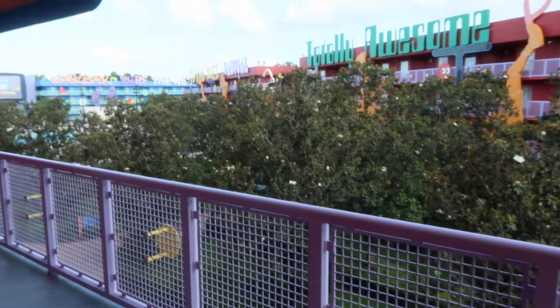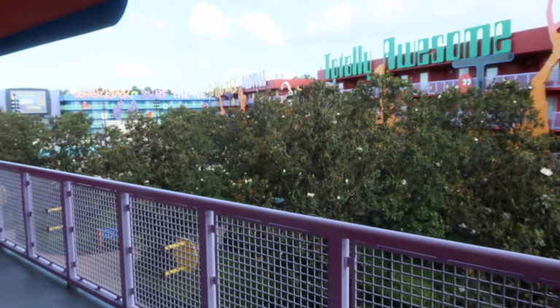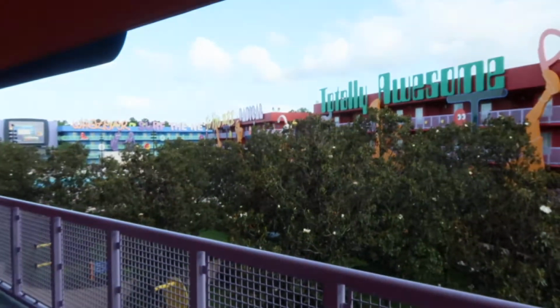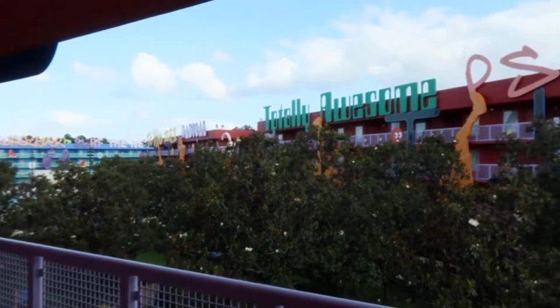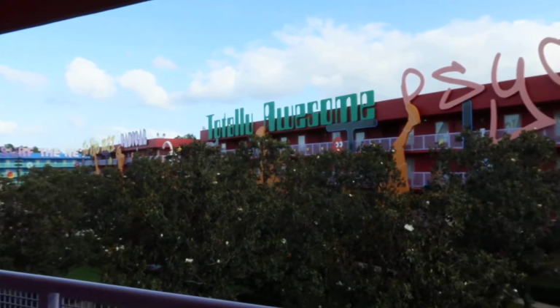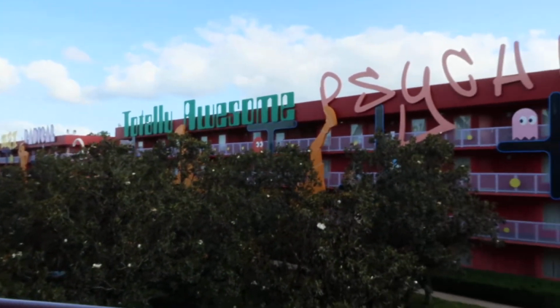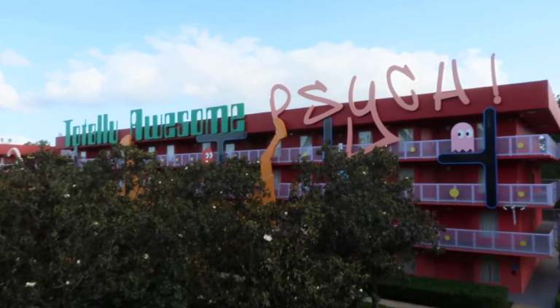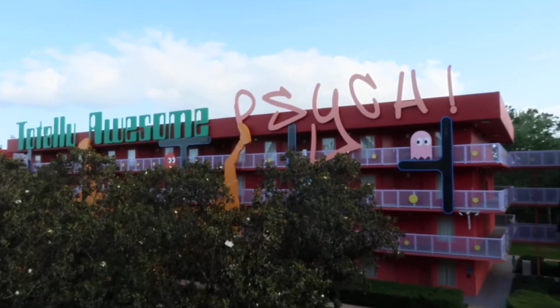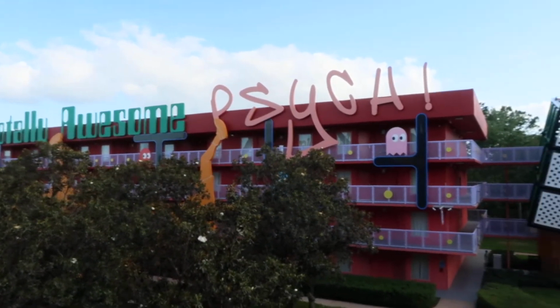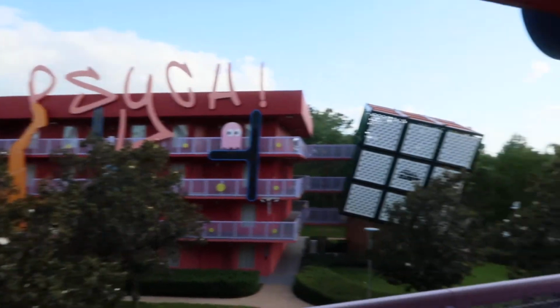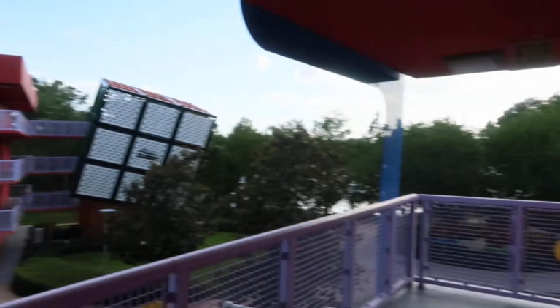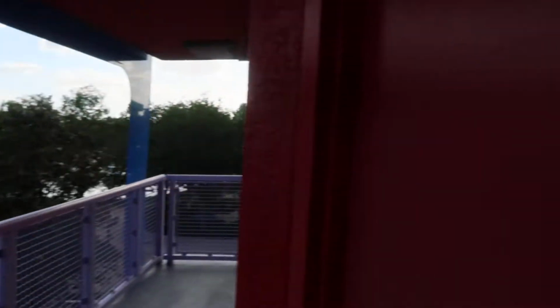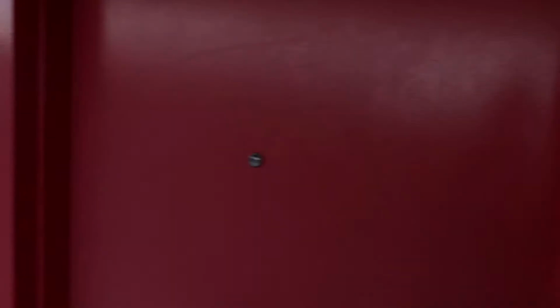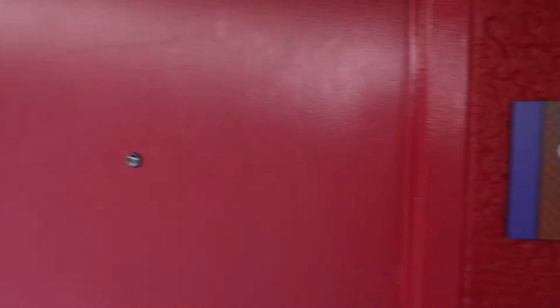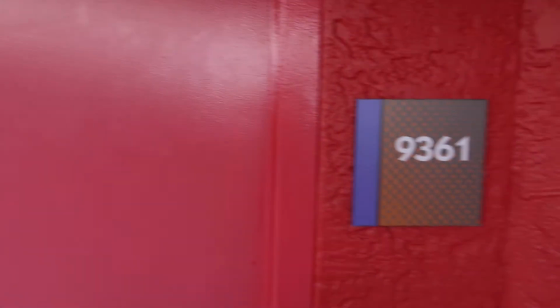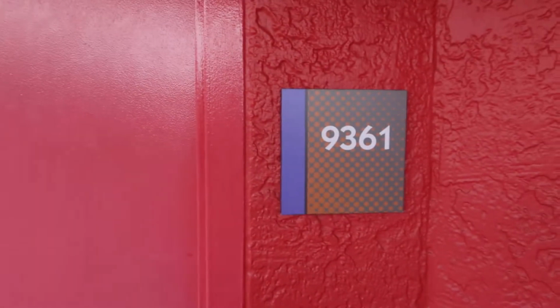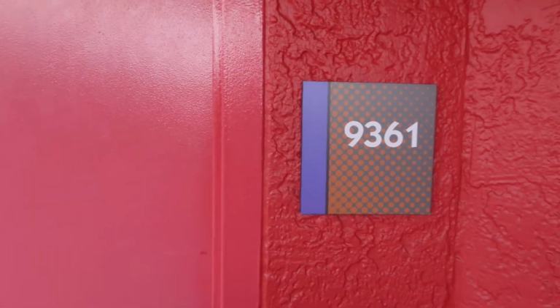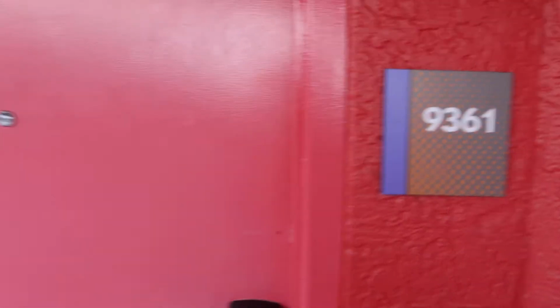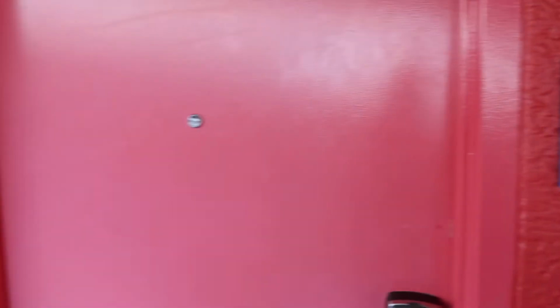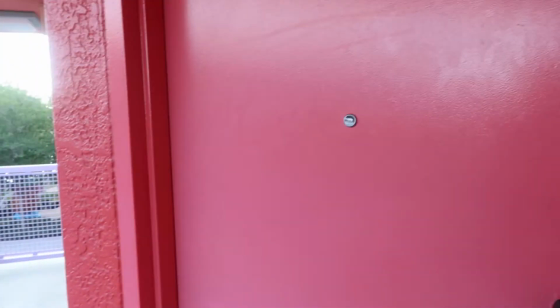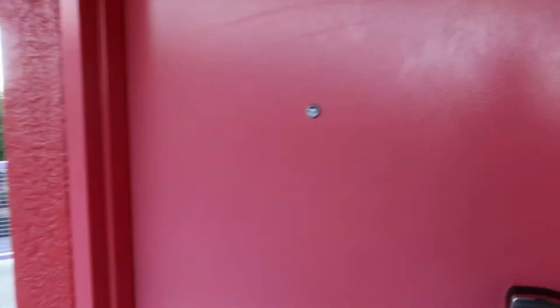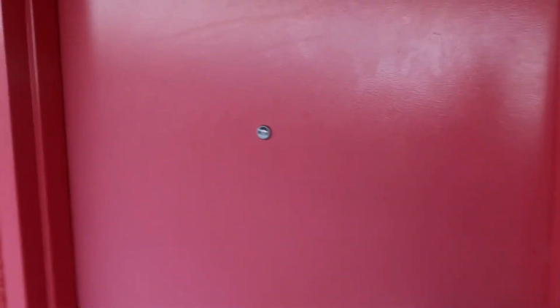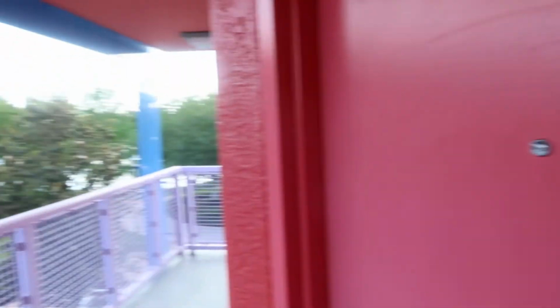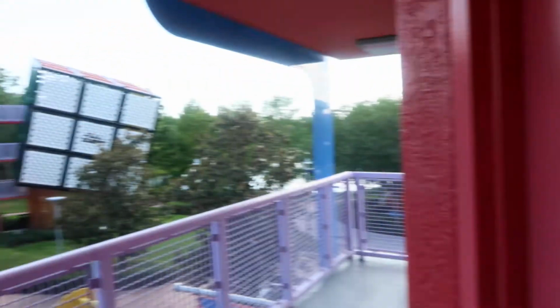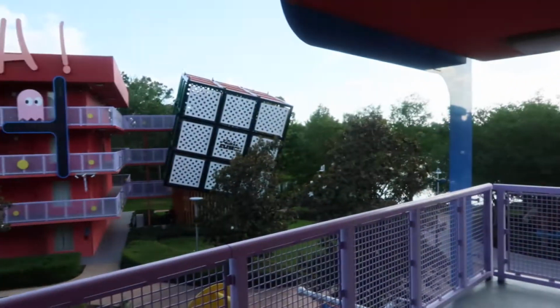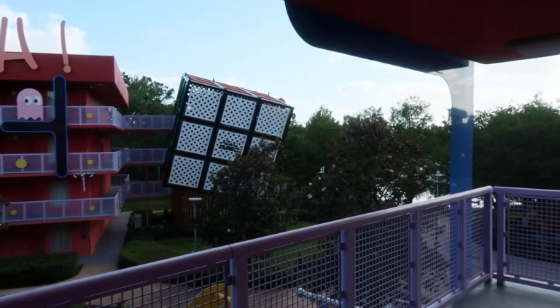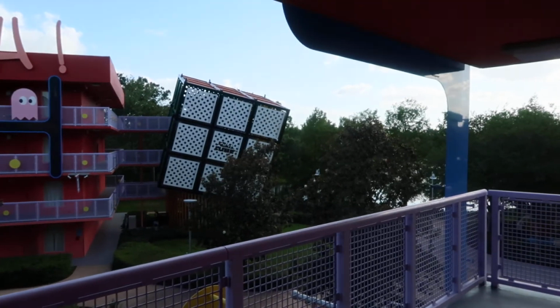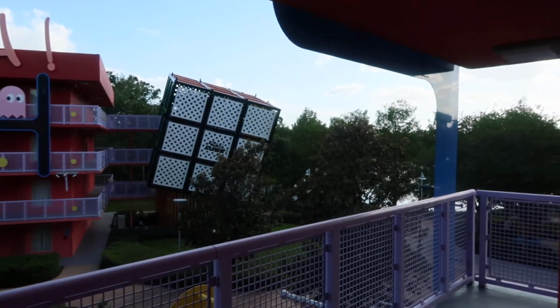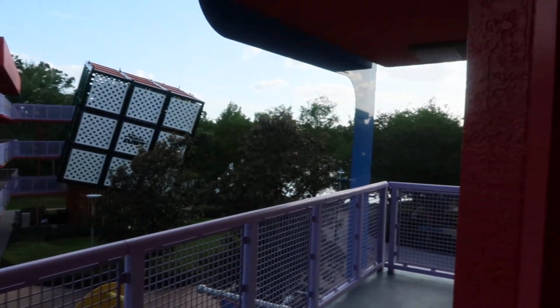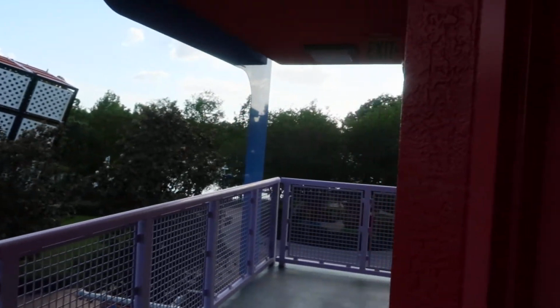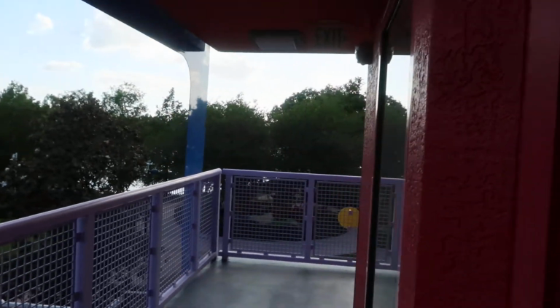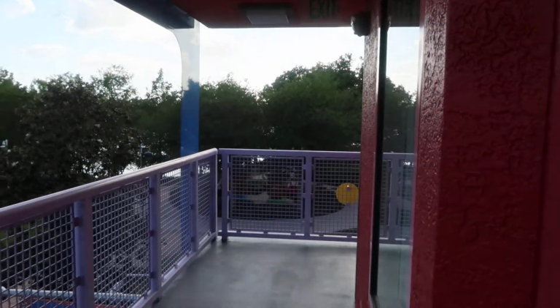We're going to do a quick tour of our room at the Pop Century Resort — room 9361. We're on the third floor. We do have the Rubik's Cube right here and it is a corner view.